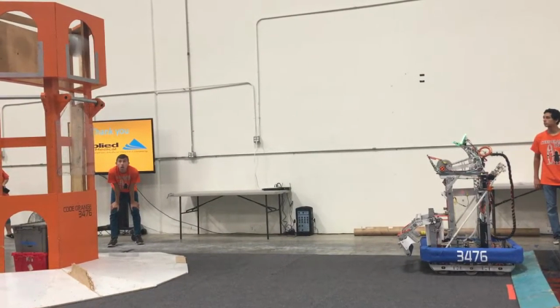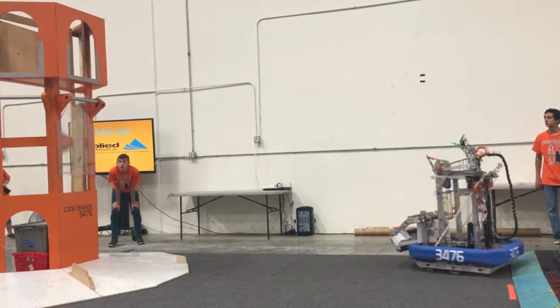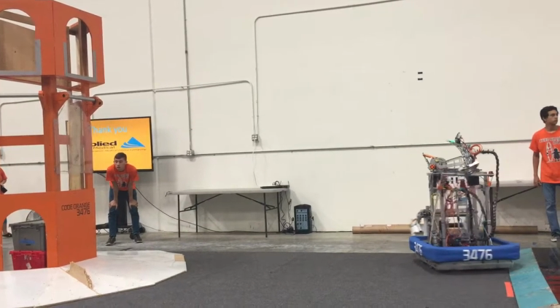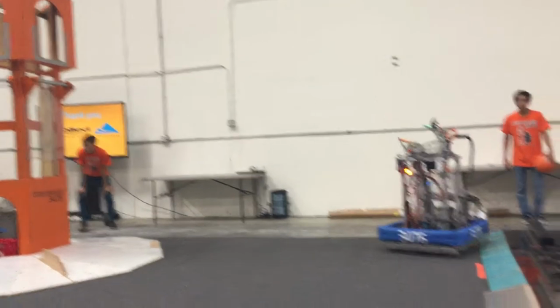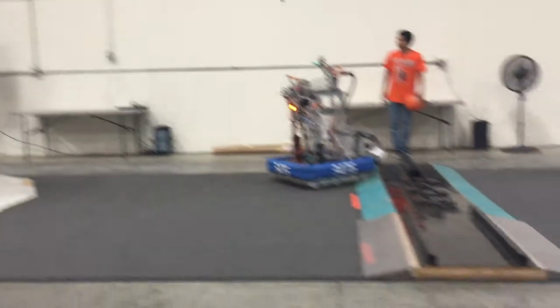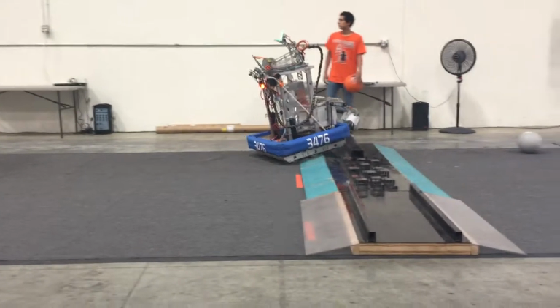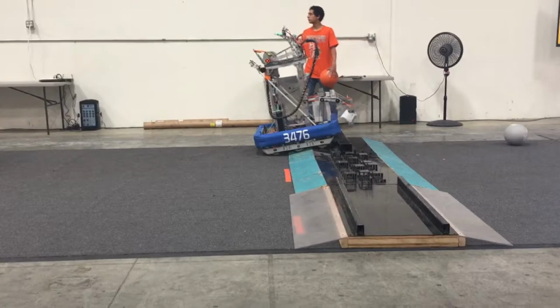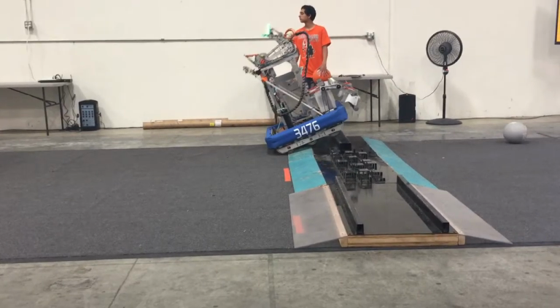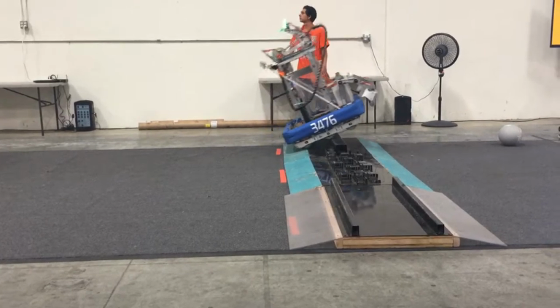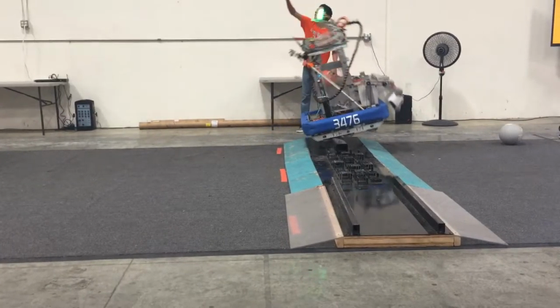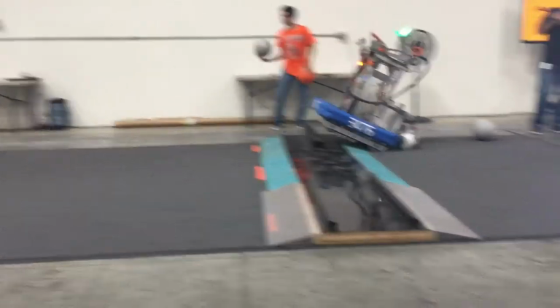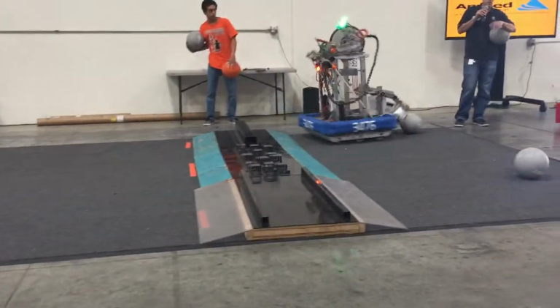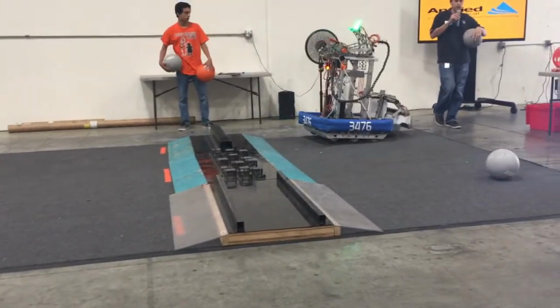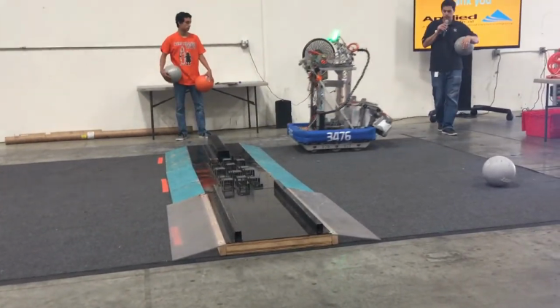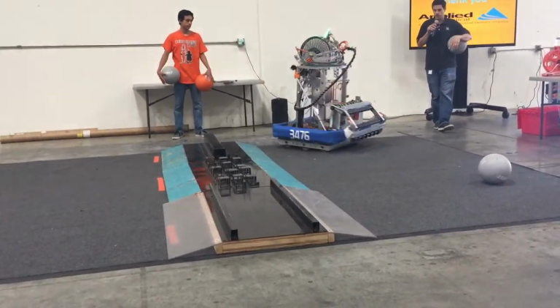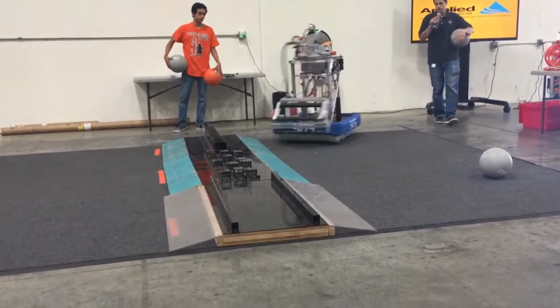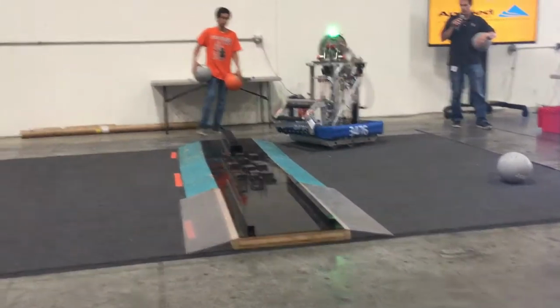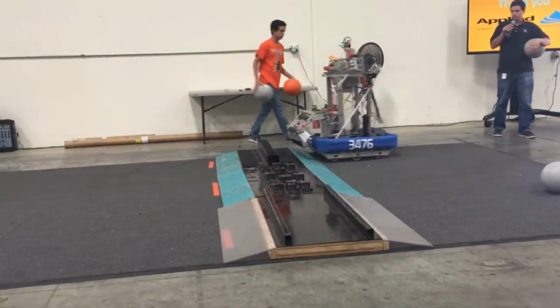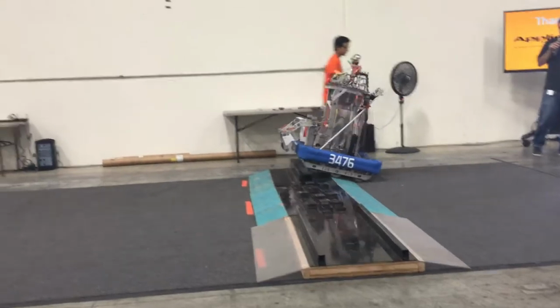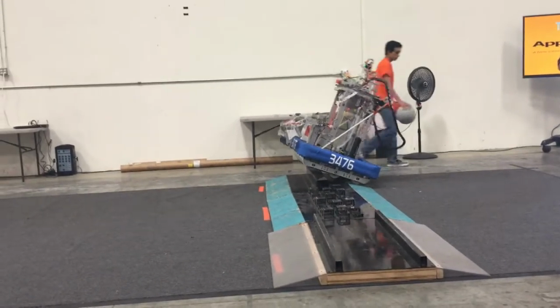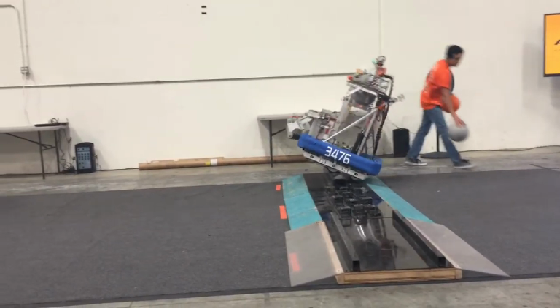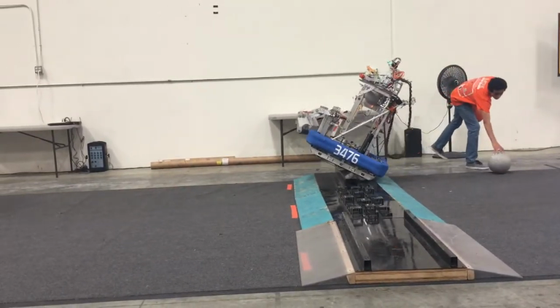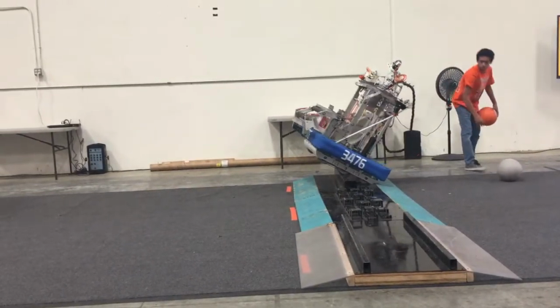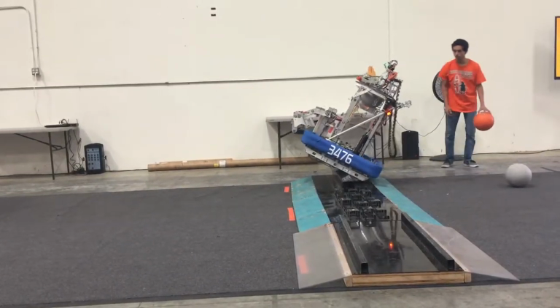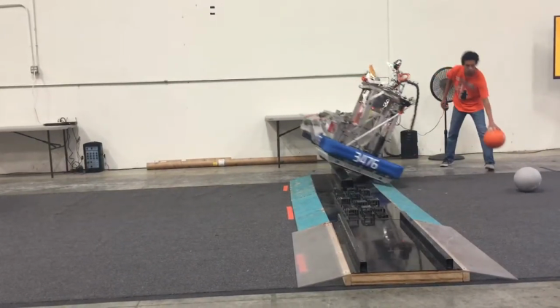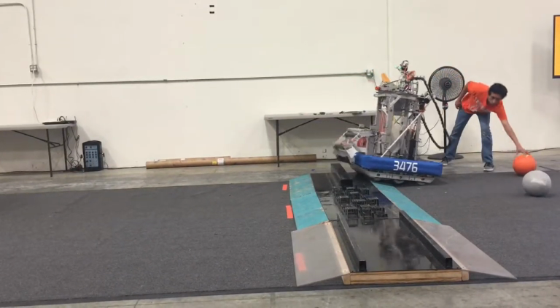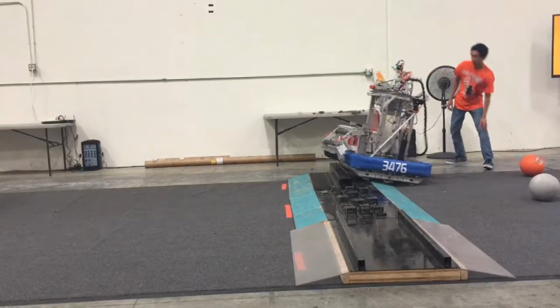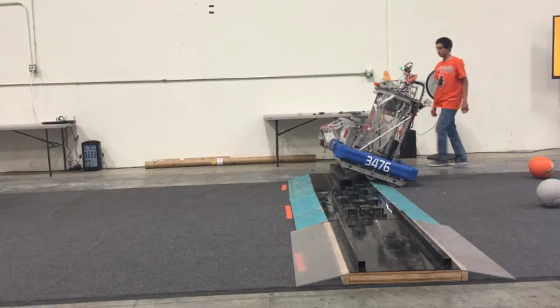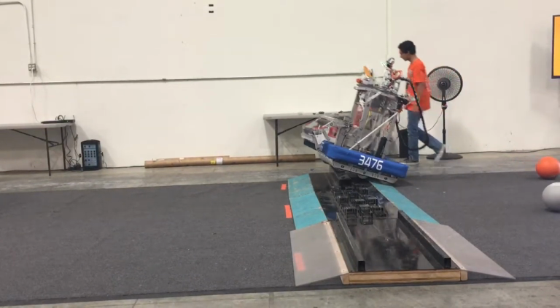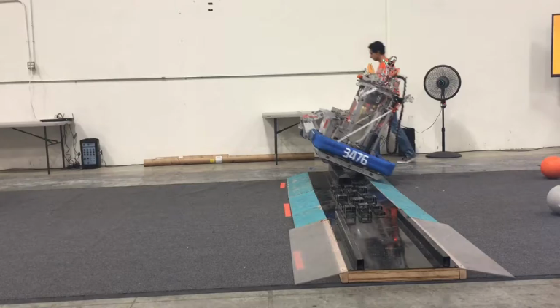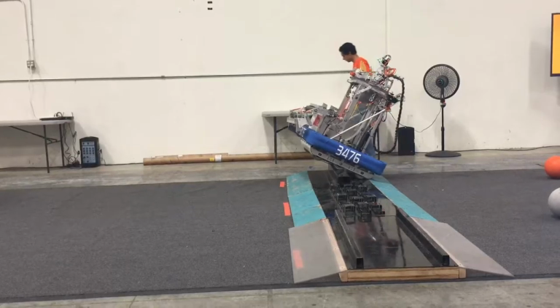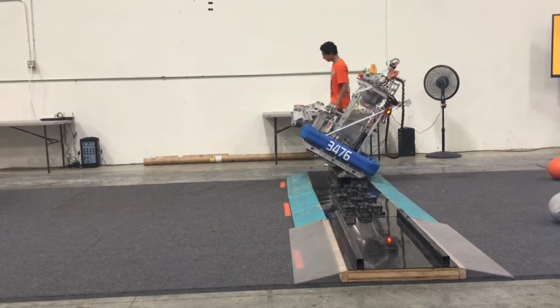What it's doing right there is actually using a camera to track the target because of the reflective element. The camera does processing to align the turret to the center of the goal.